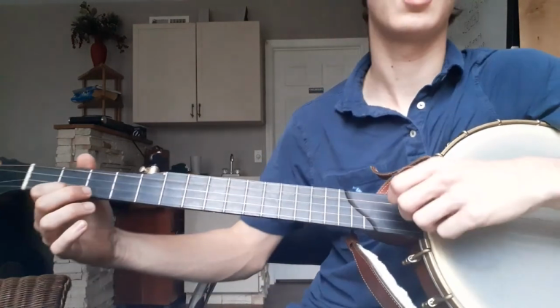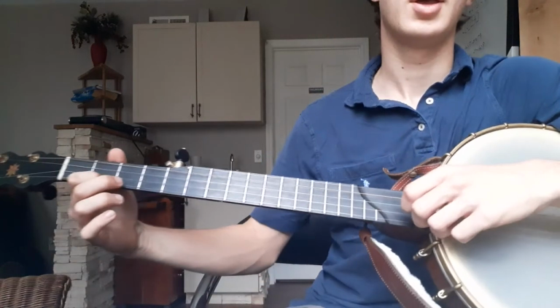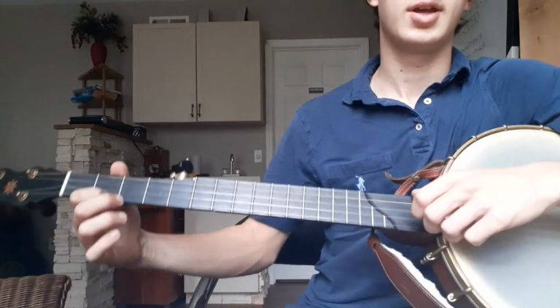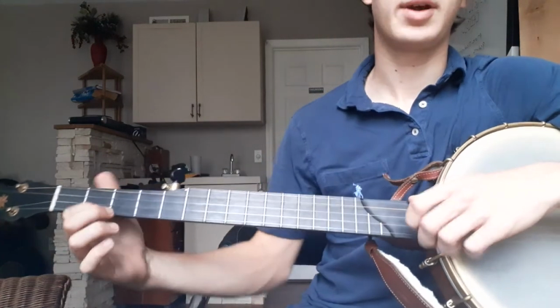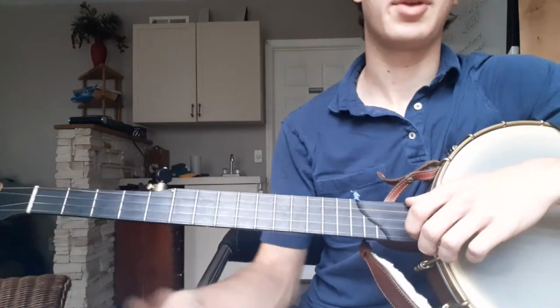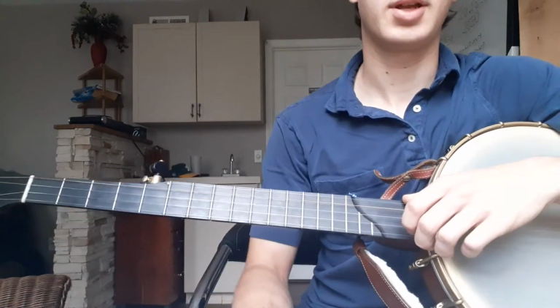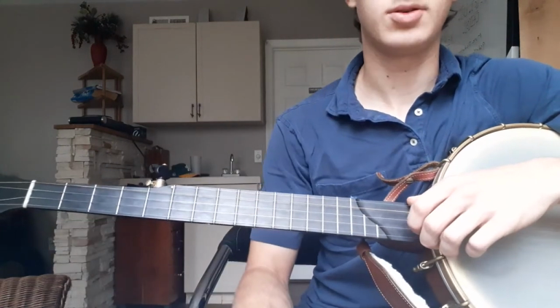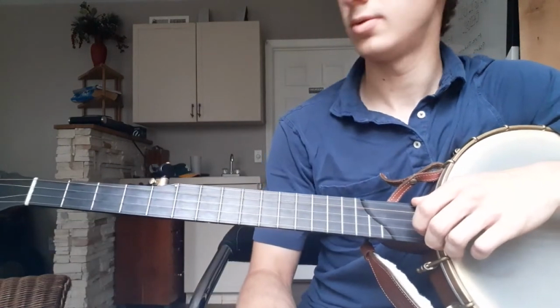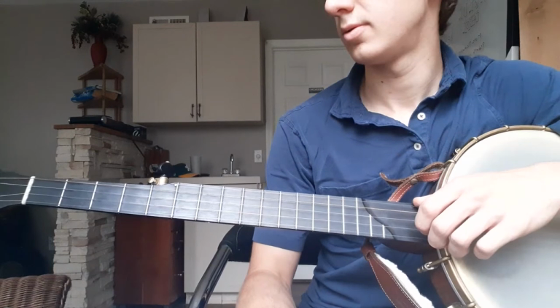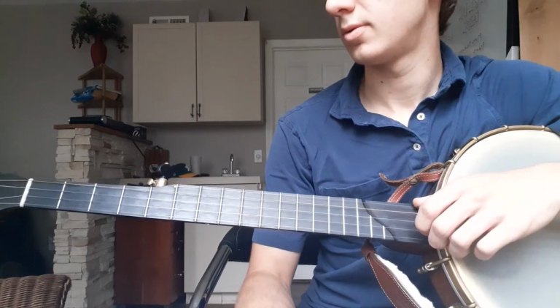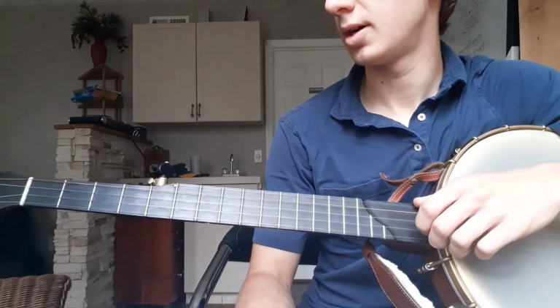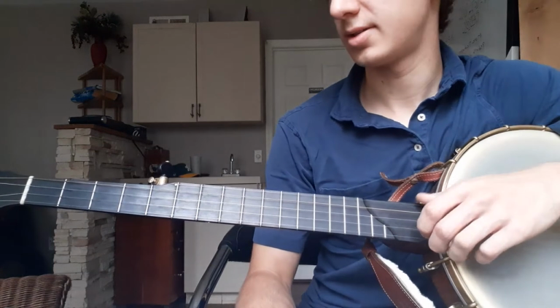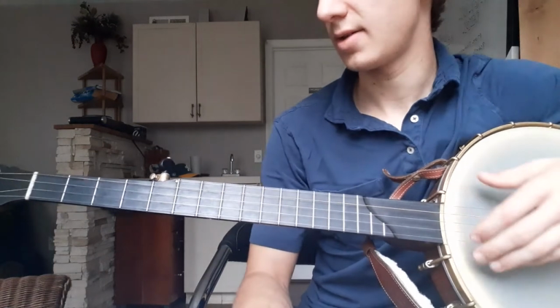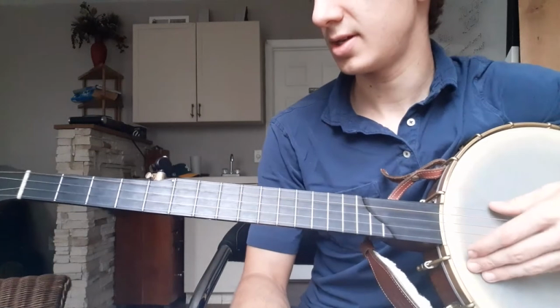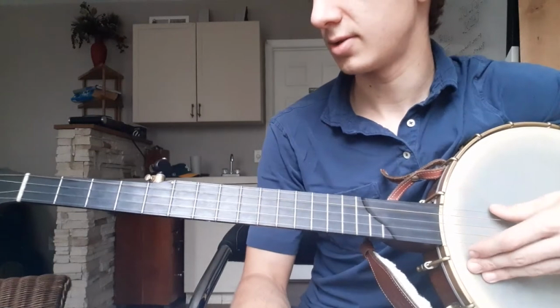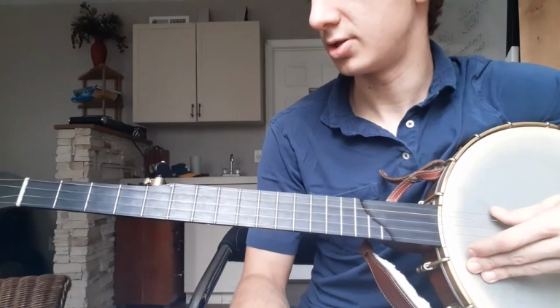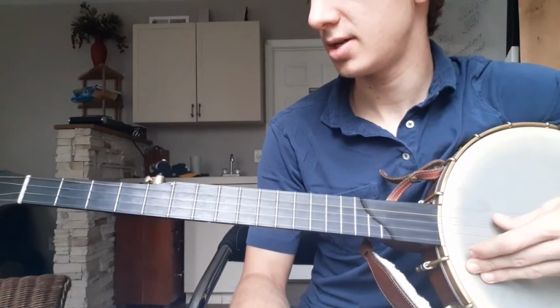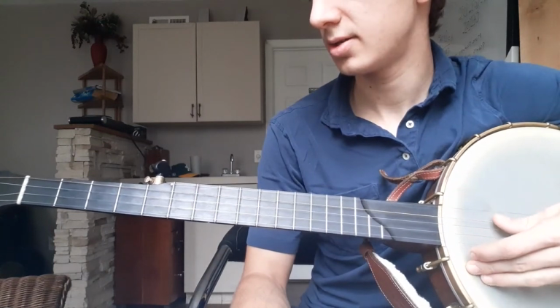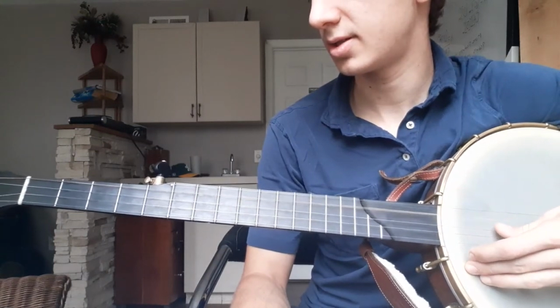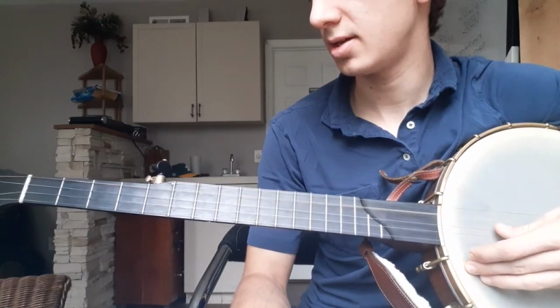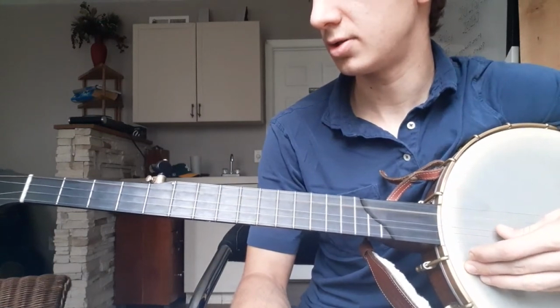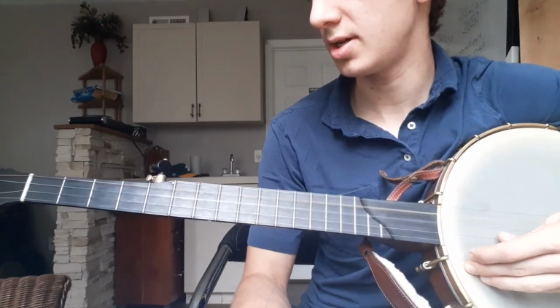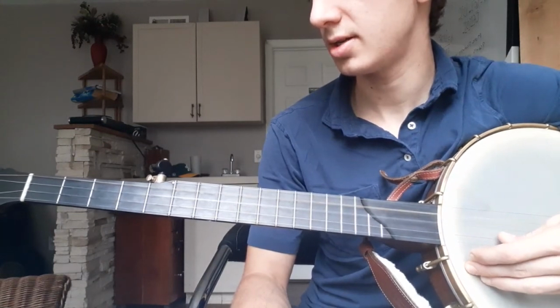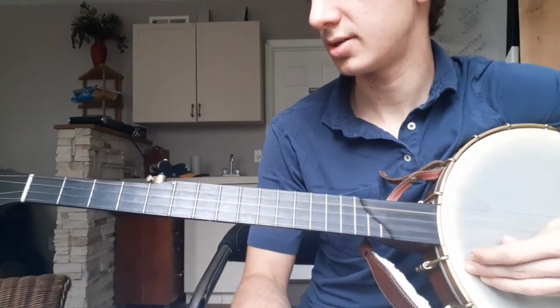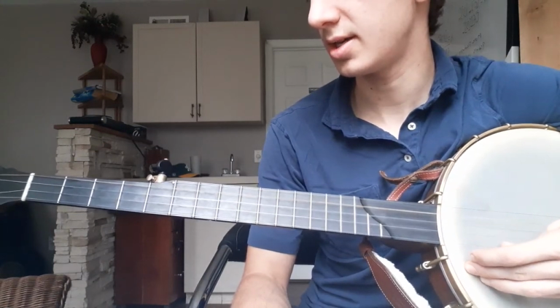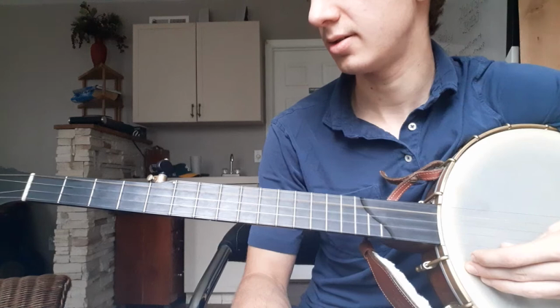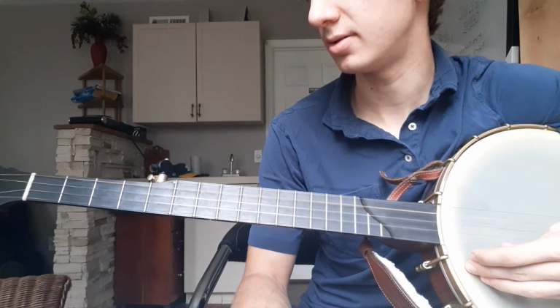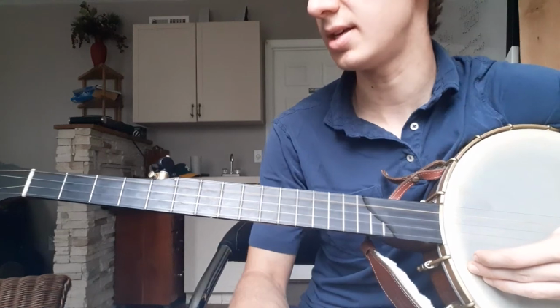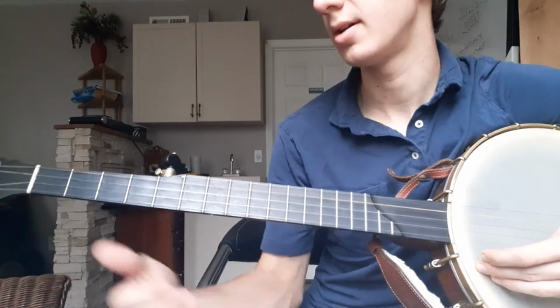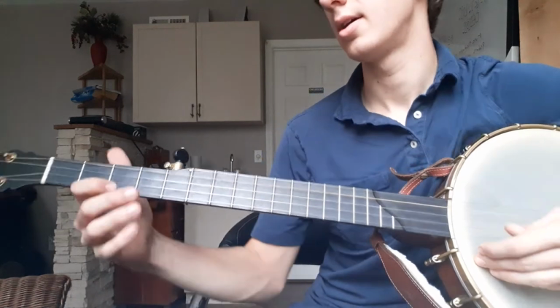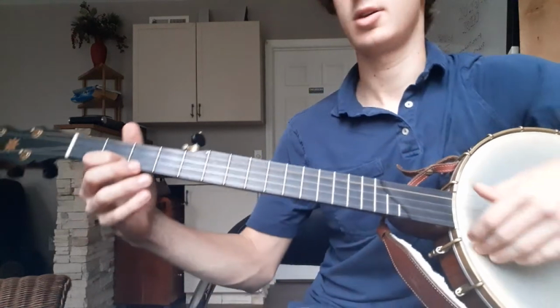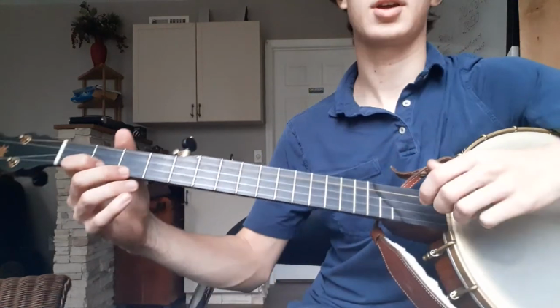So anyway, I'm going to play the tune. It's in the key of C, so that's G, C, G, C, D. Here we go.